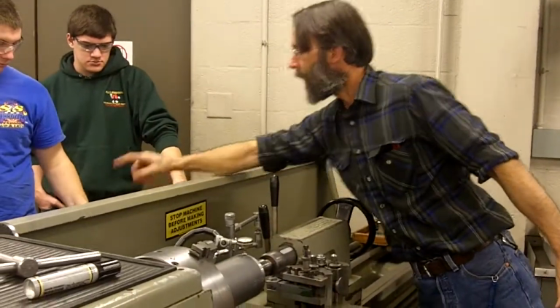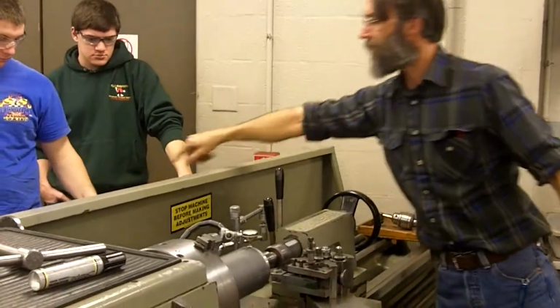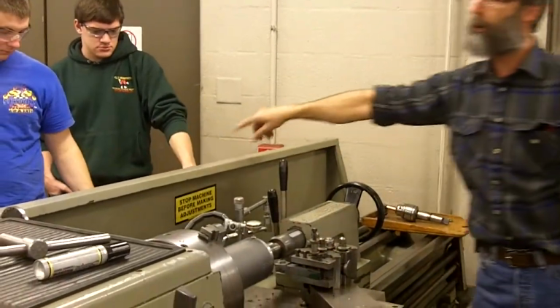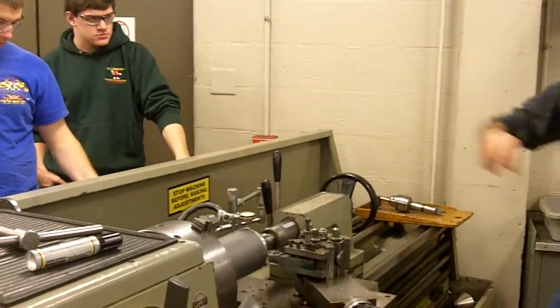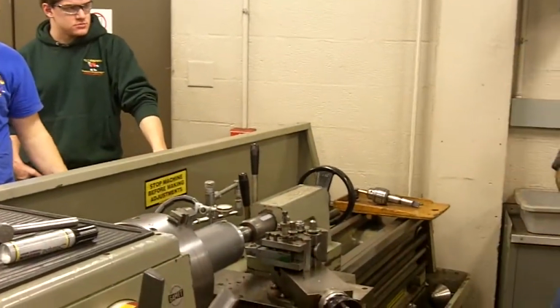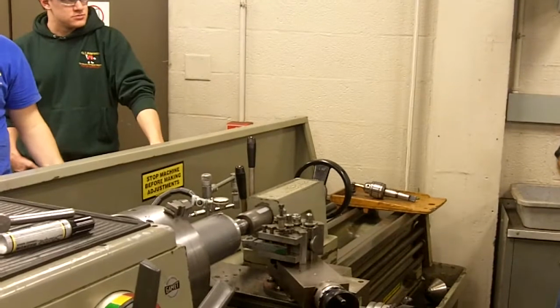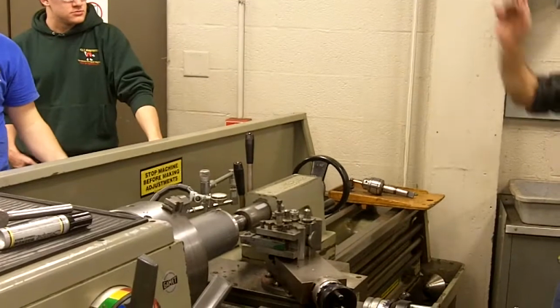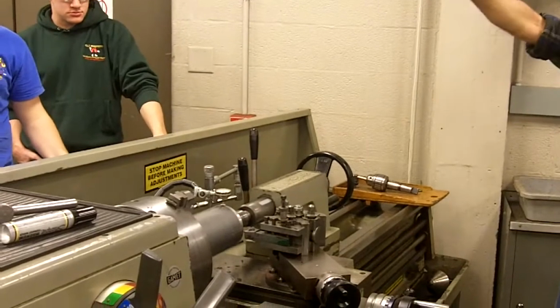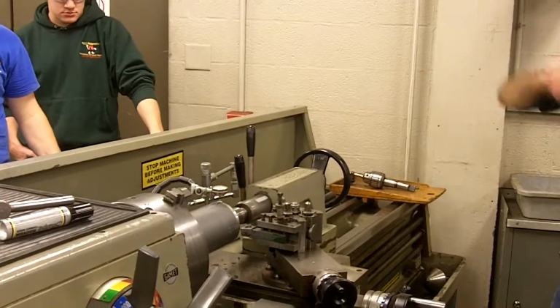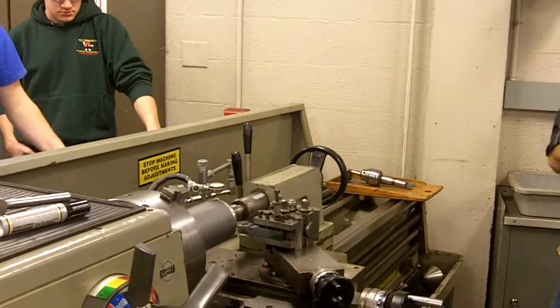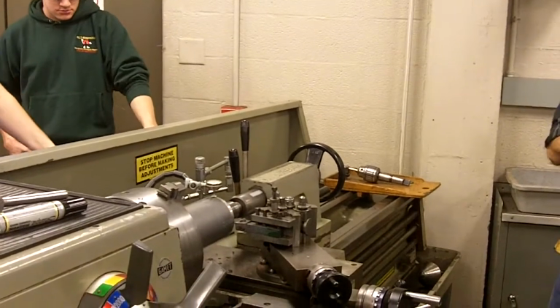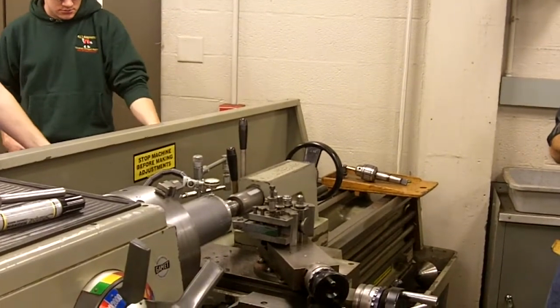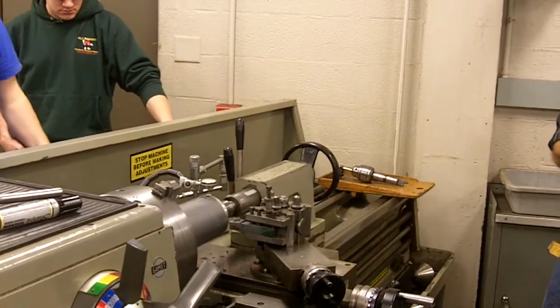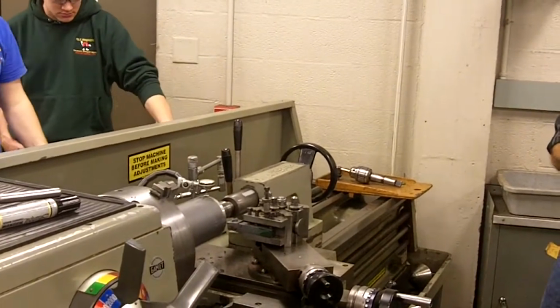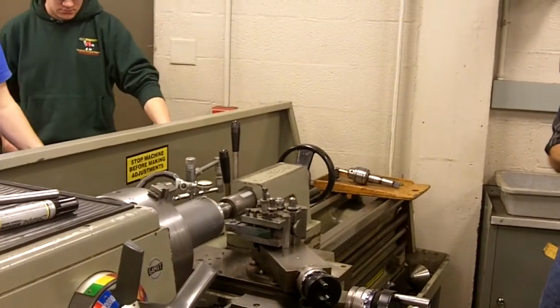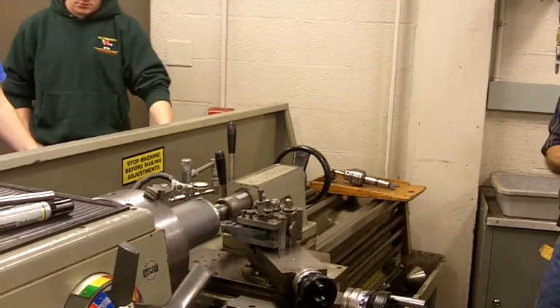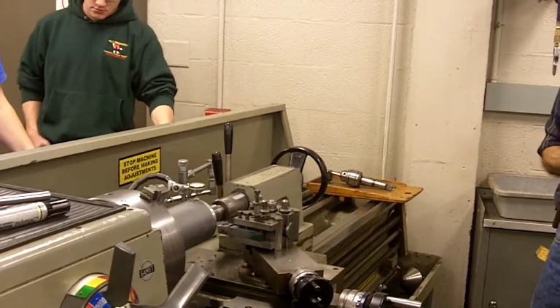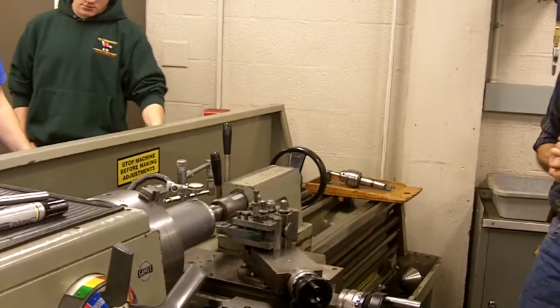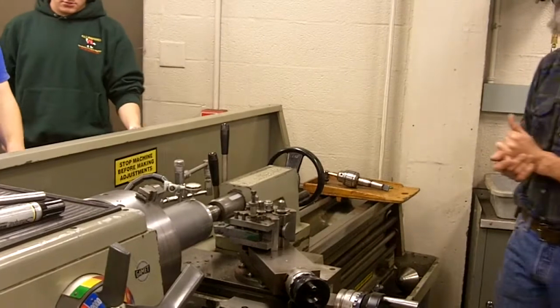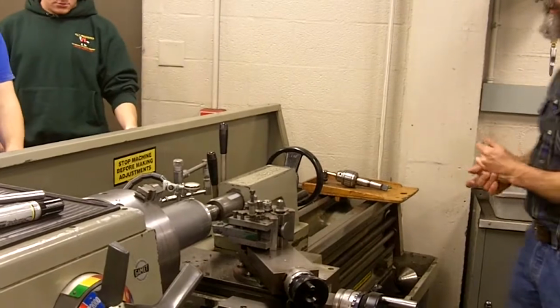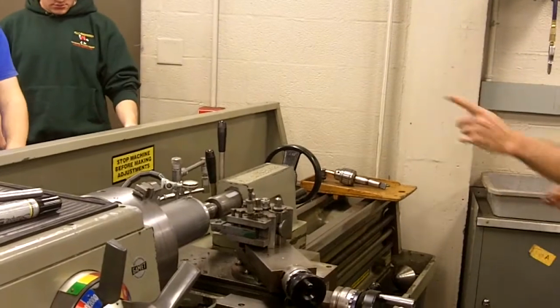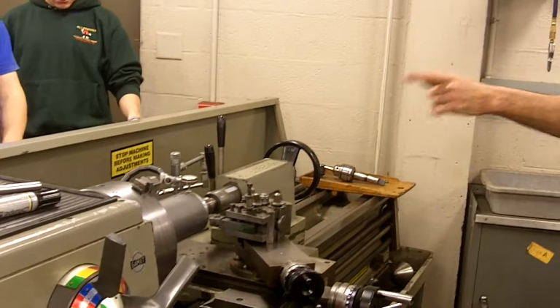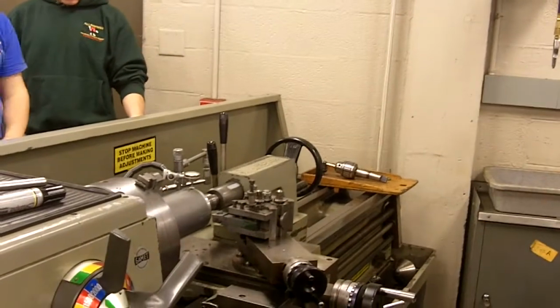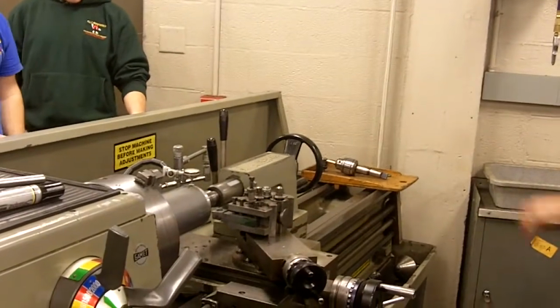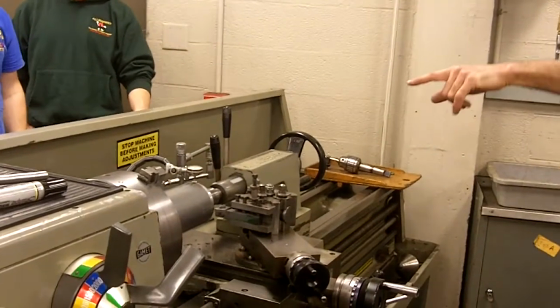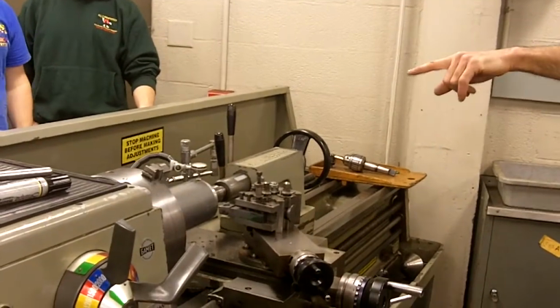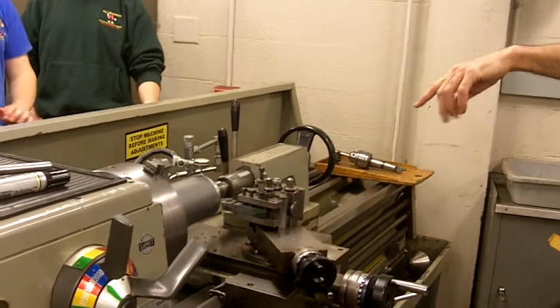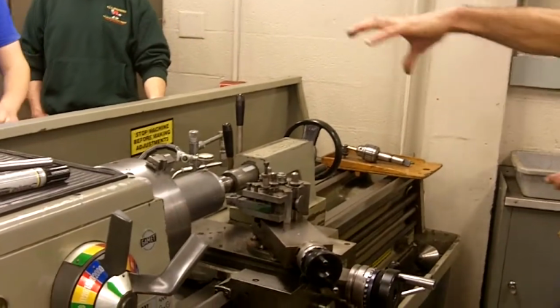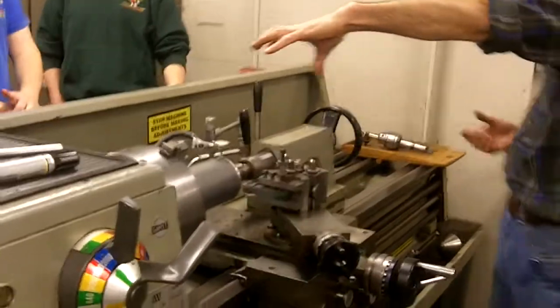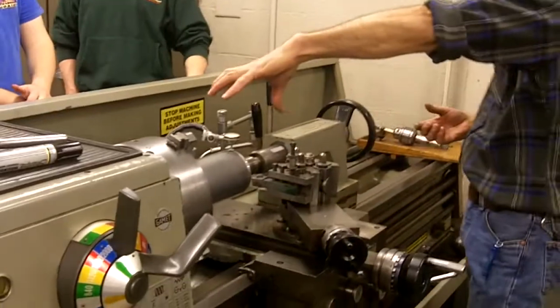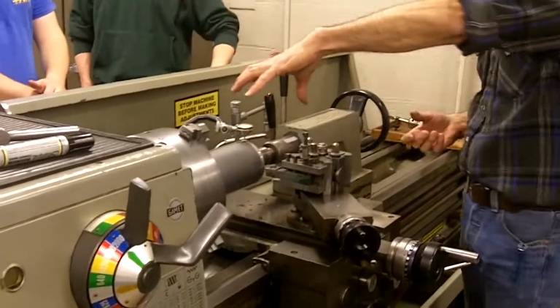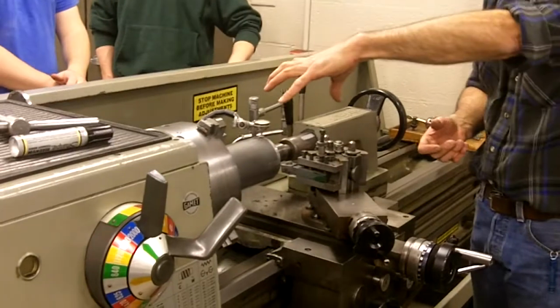We have some of our larger chucks. We have a faceplate on the lathe, one that we'll be using. On this one, we have a three-jaw already set up. I've got a sample piece on the lathe.